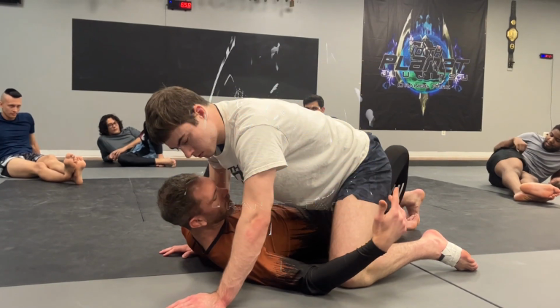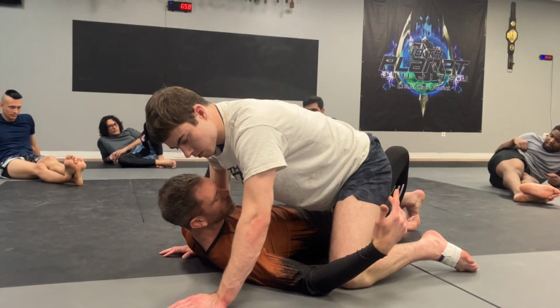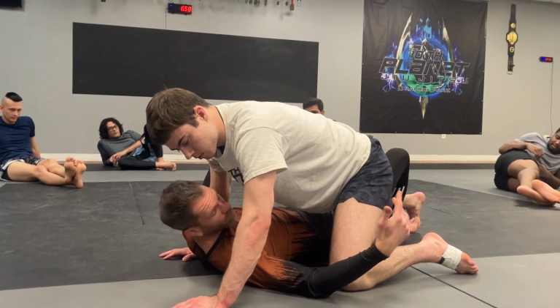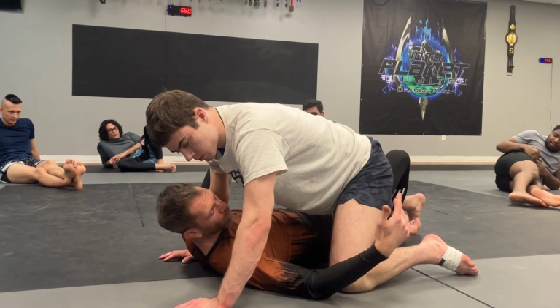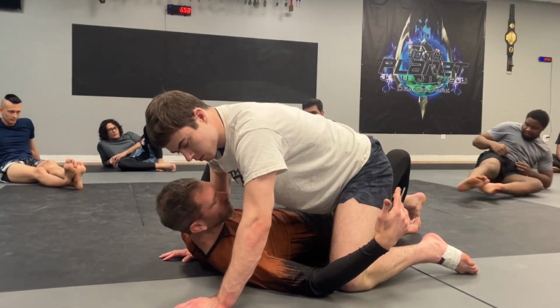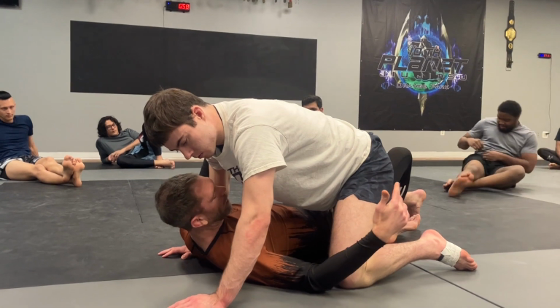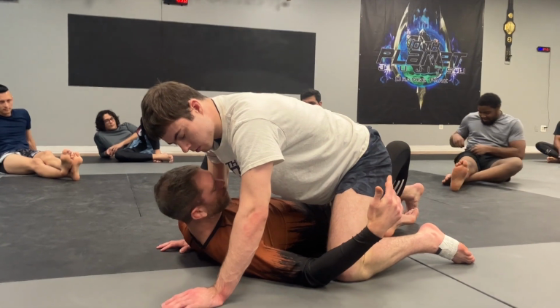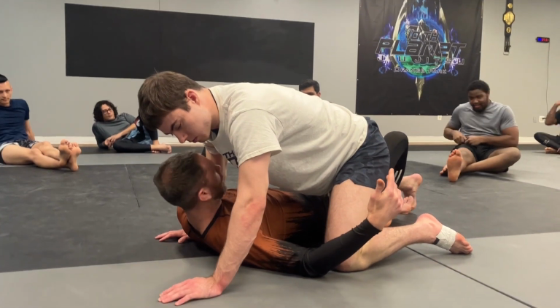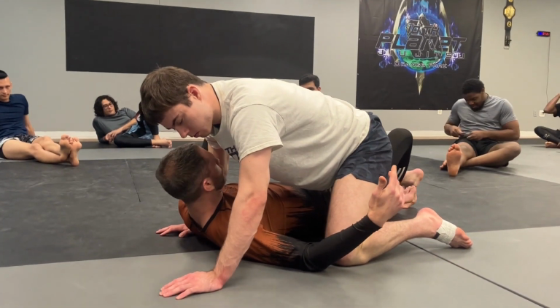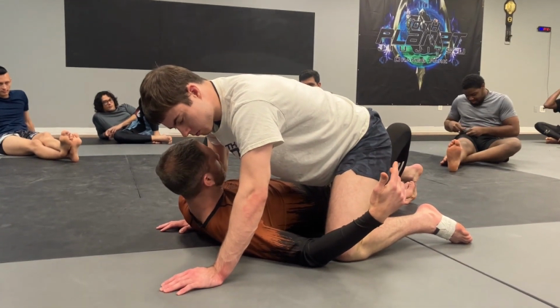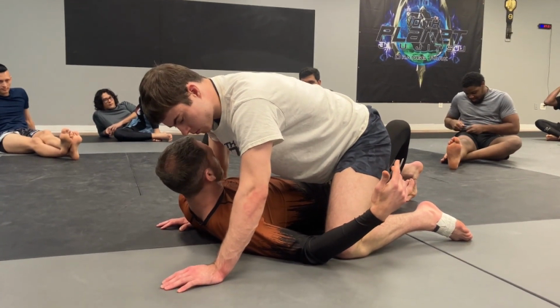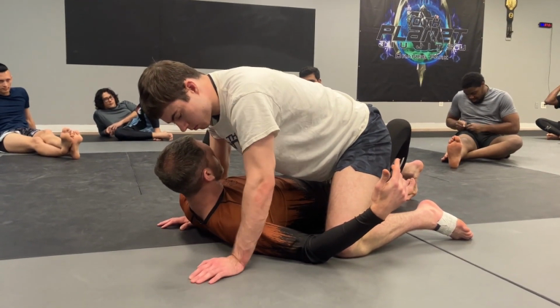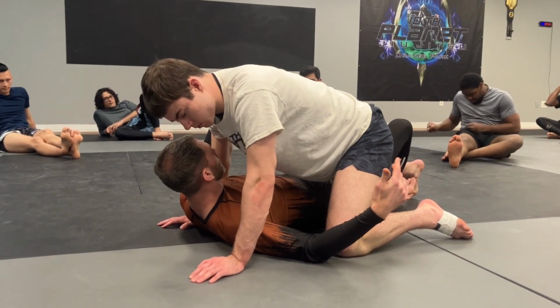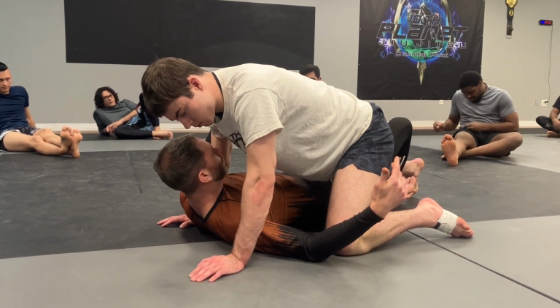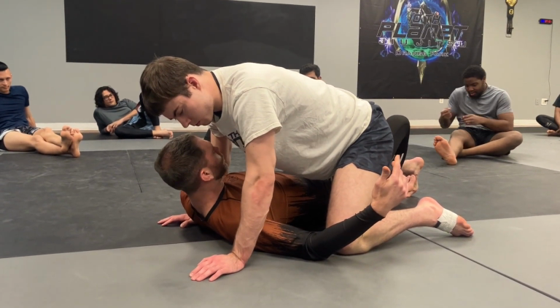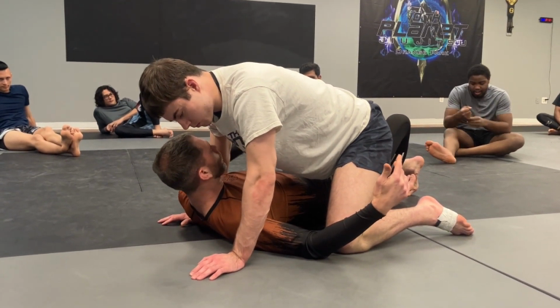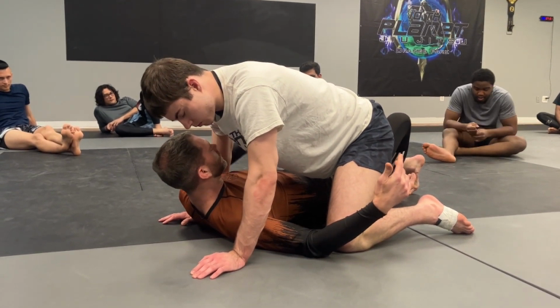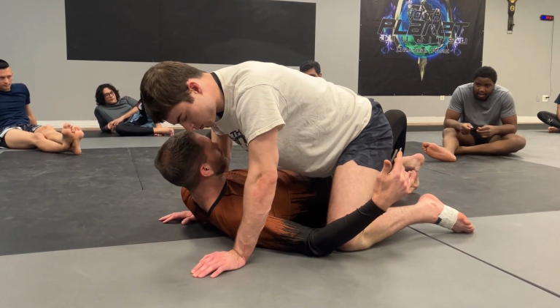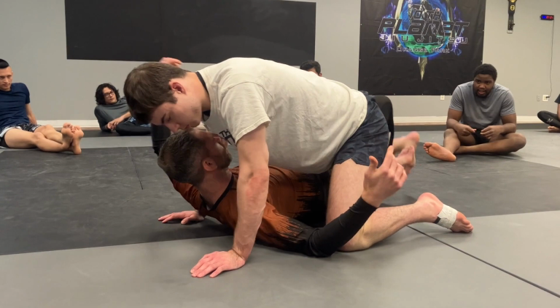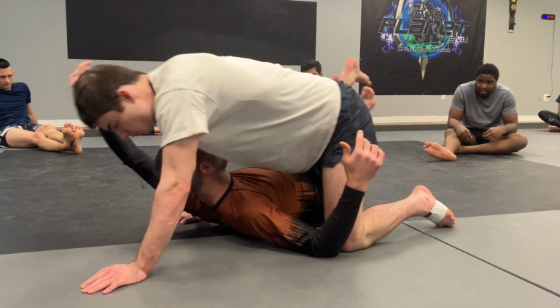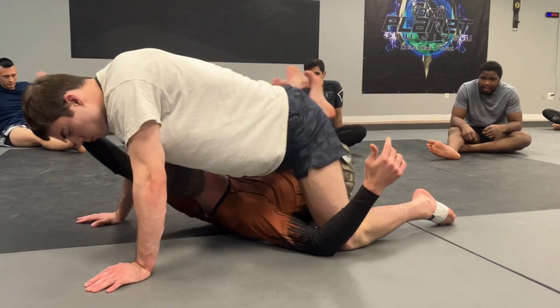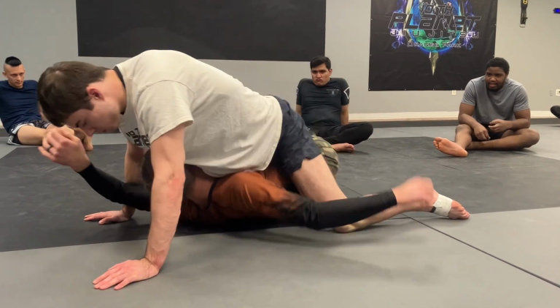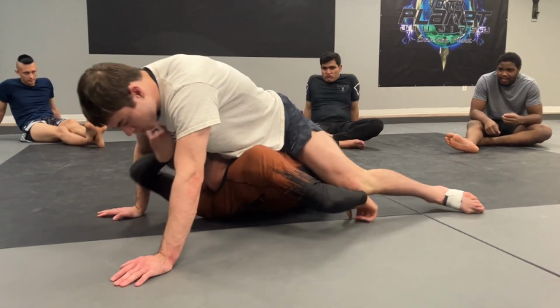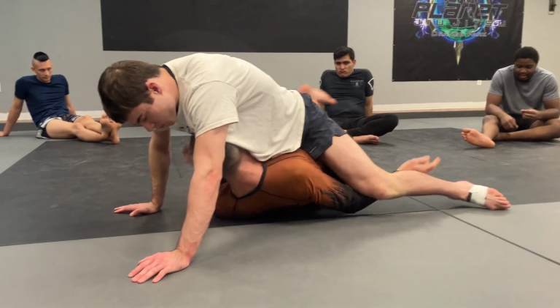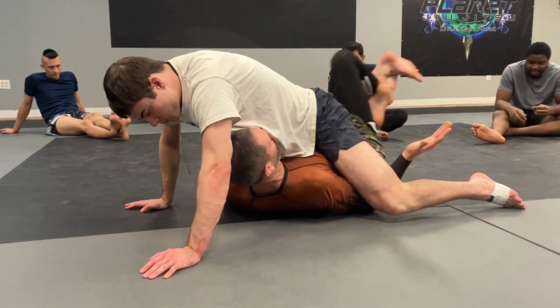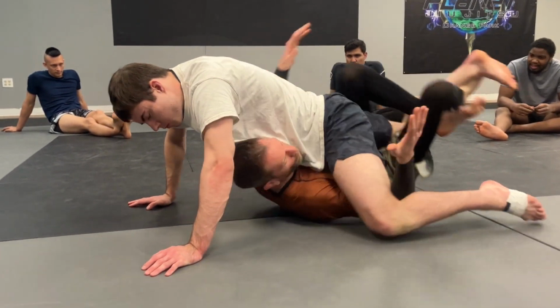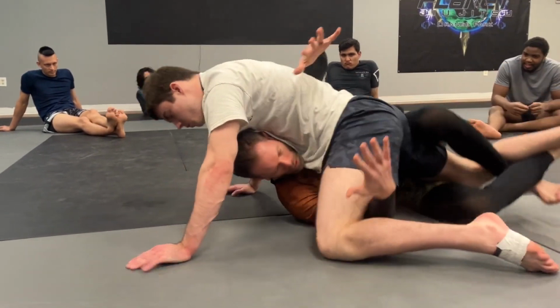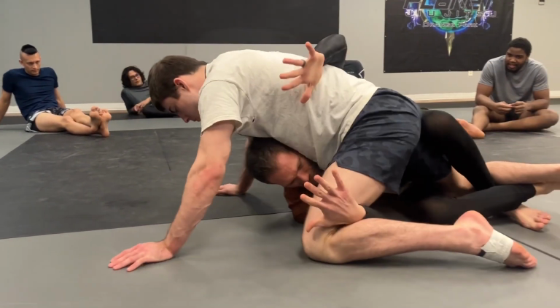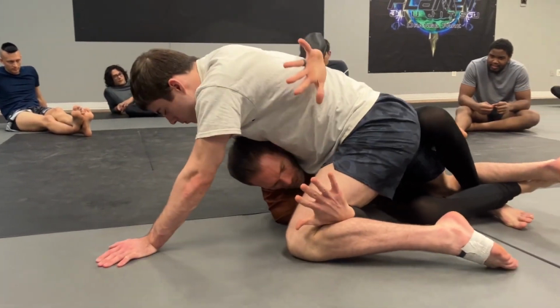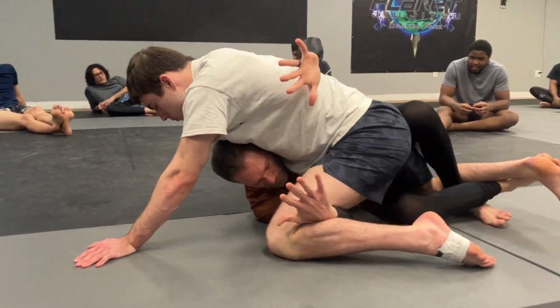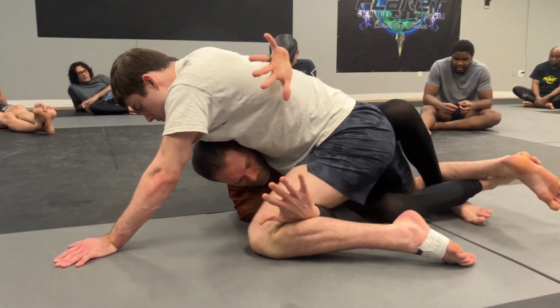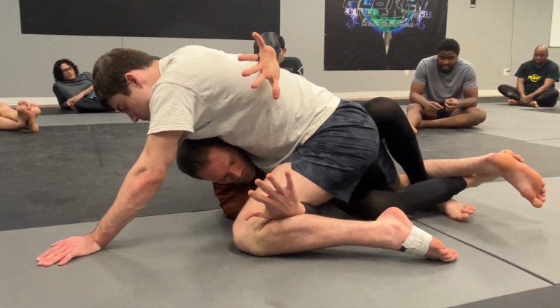We're going to be doing this some more later, but I don't think you guys can ever get enough reps of these. So we're working on bringing the knees to the chest, pushing forward, whip out, whip up, get to my electric unders.